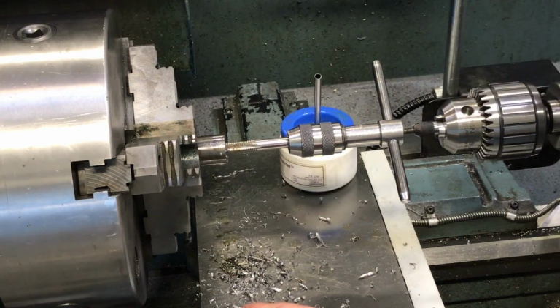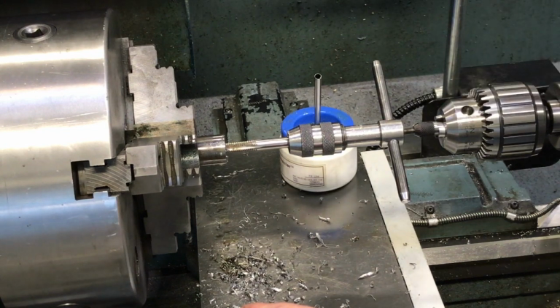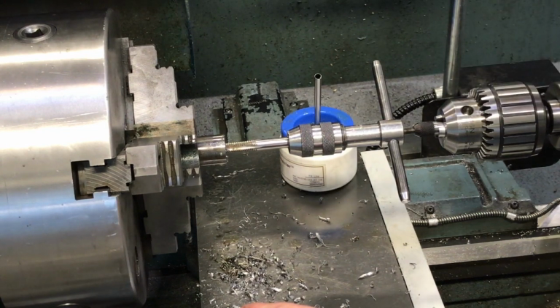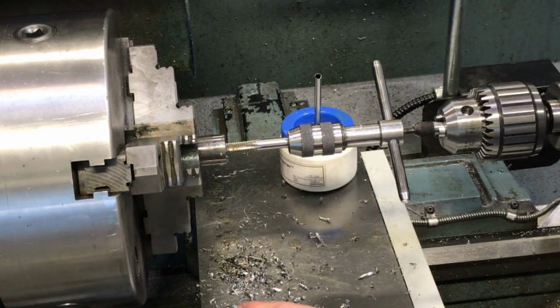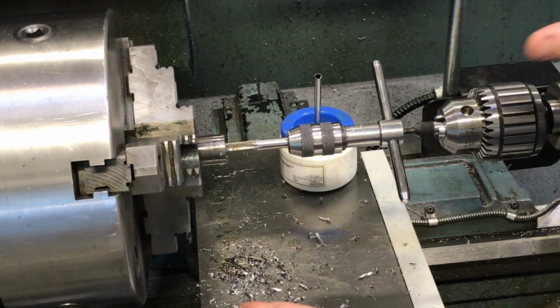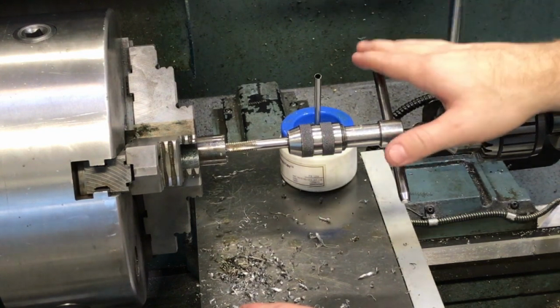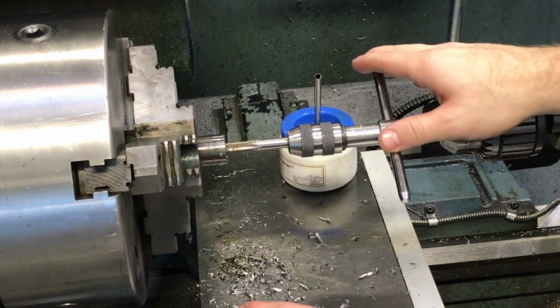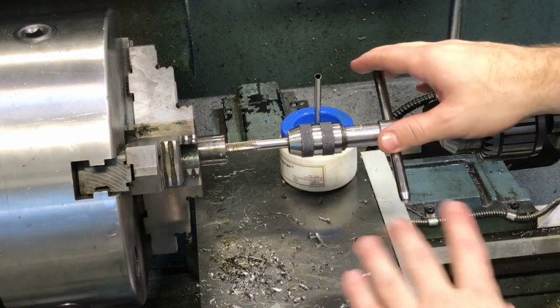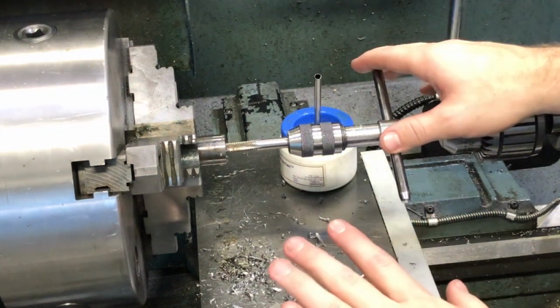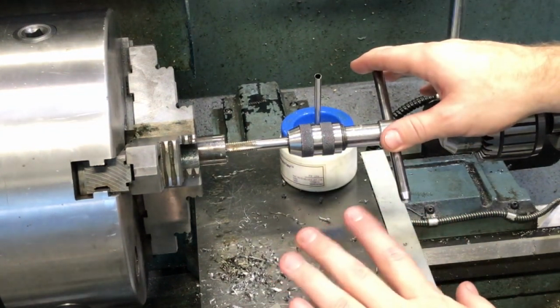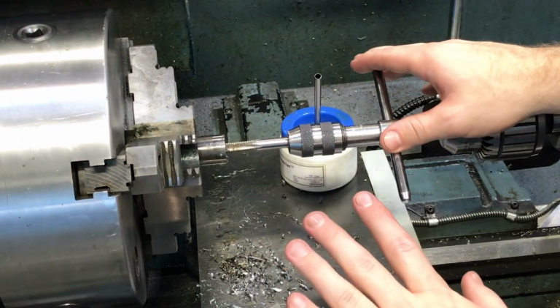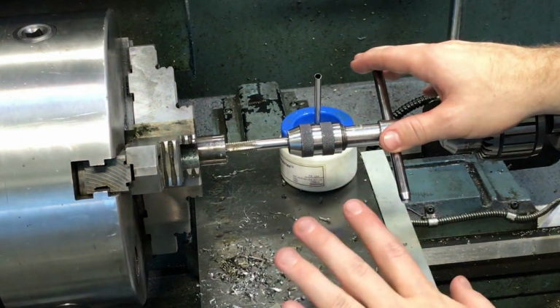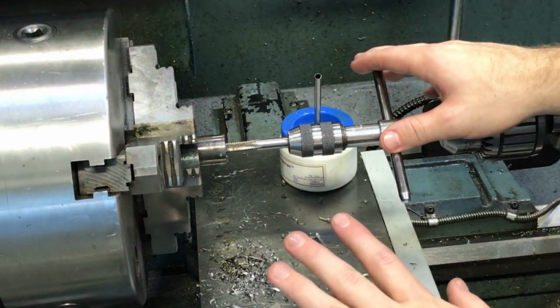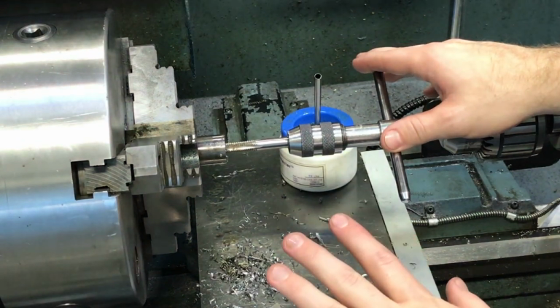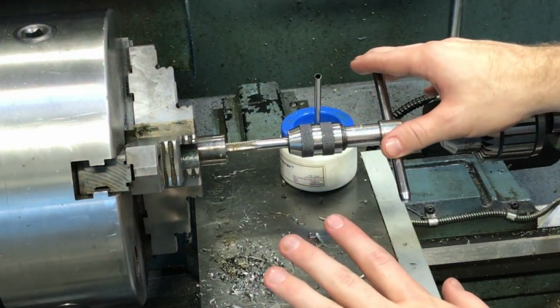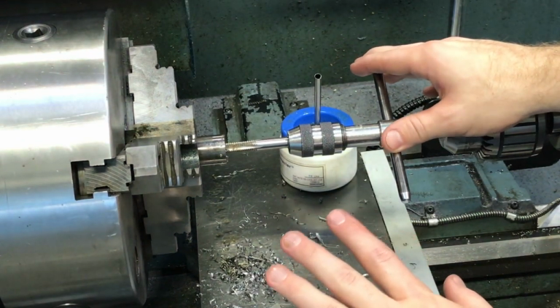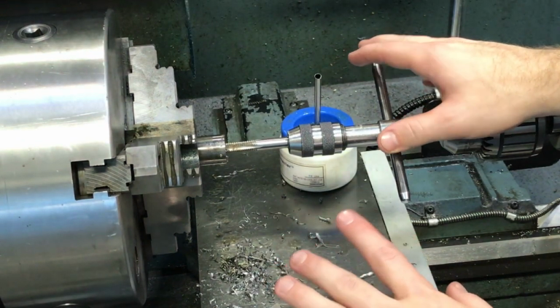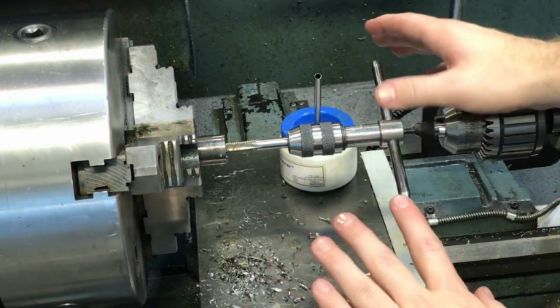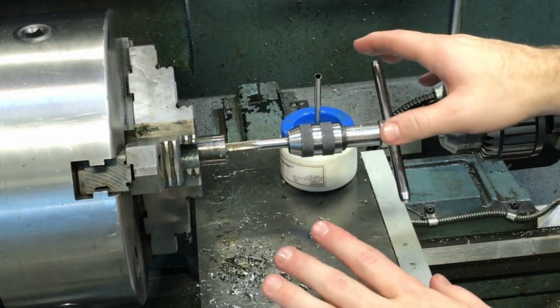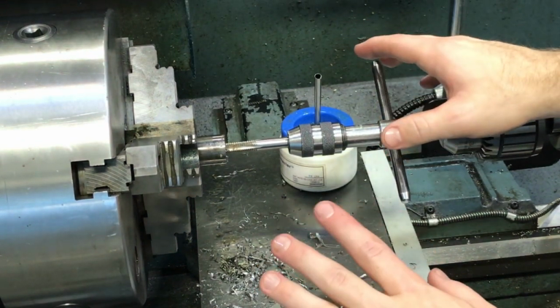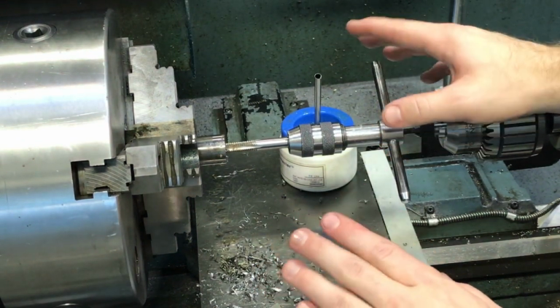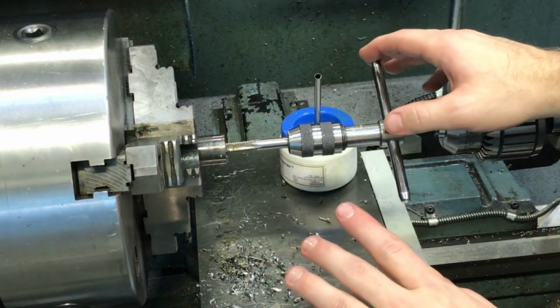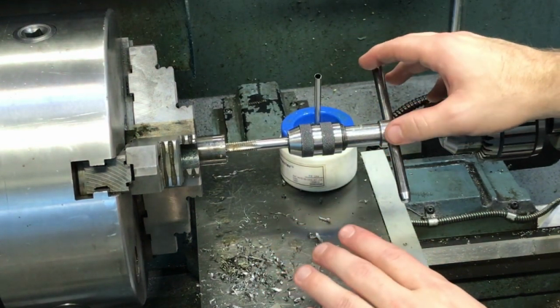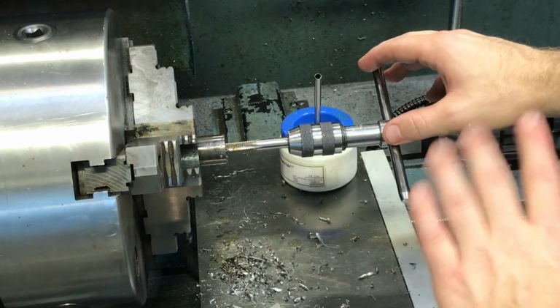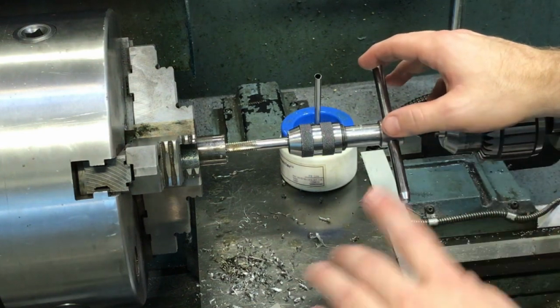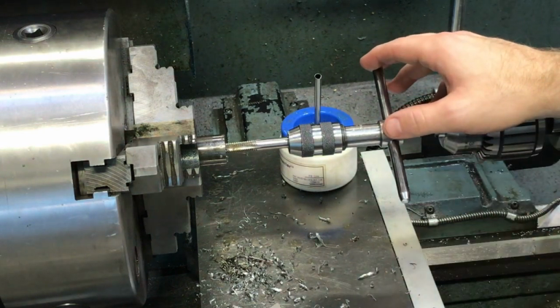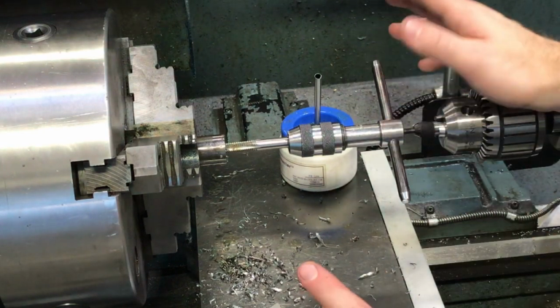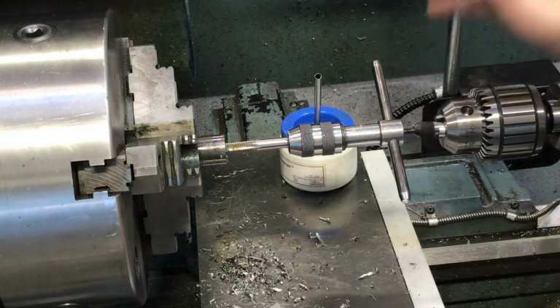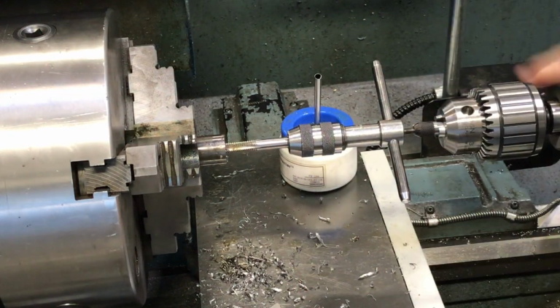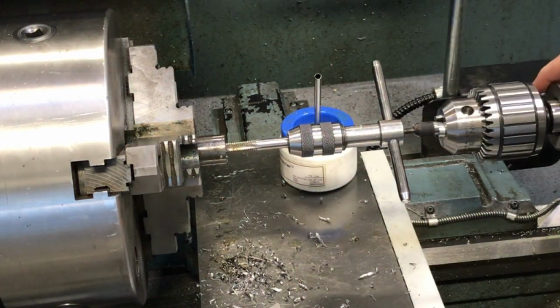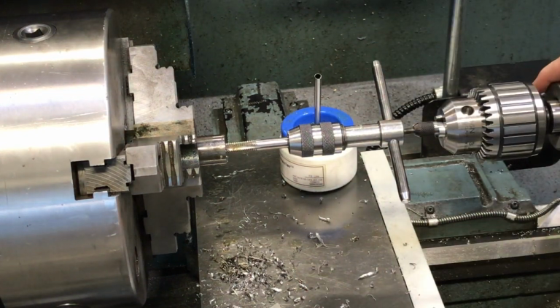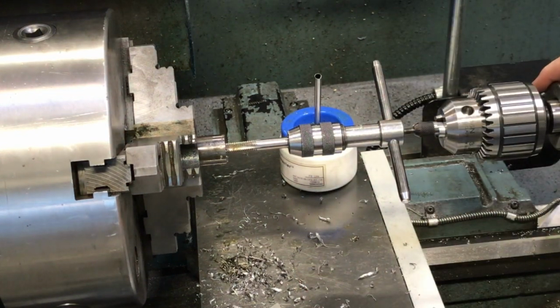That's pretty much how we're going to do most of the tapping in this class. There's going to be some other power tap type stuff we do with the lathe, but this is the main setup. Any questions, please let me know.